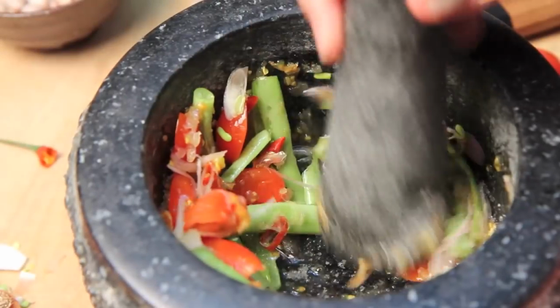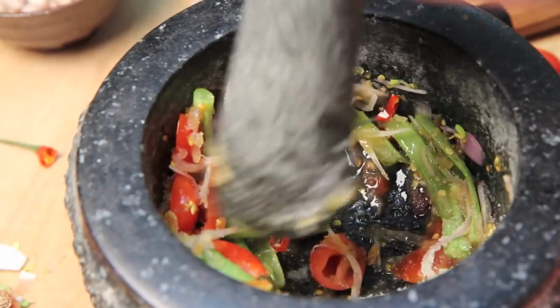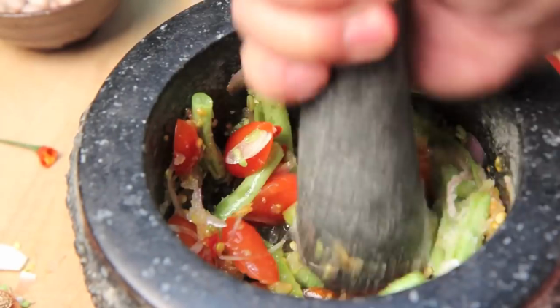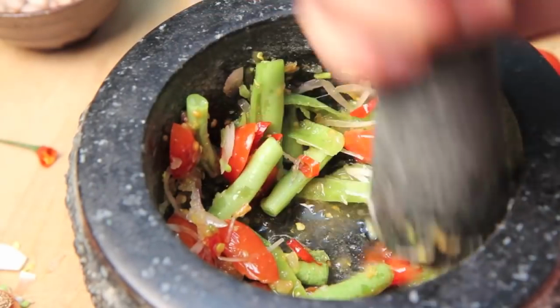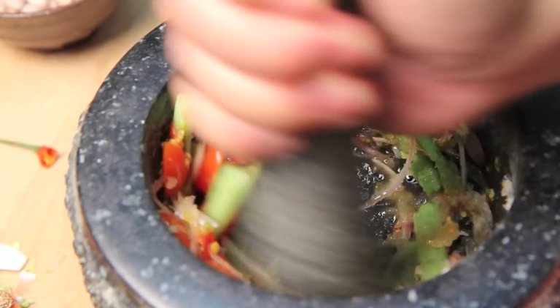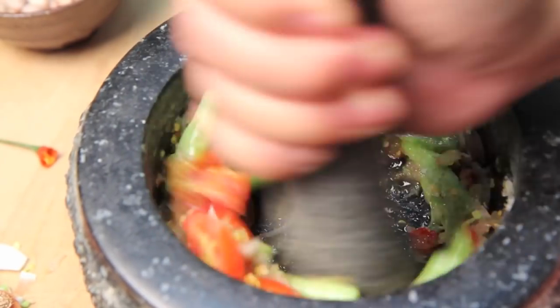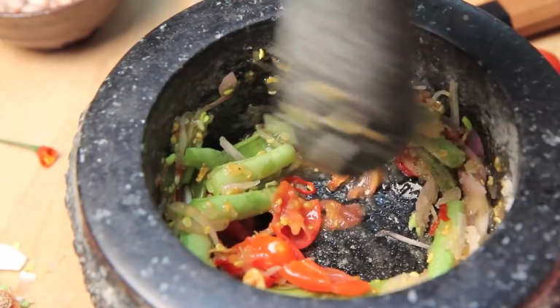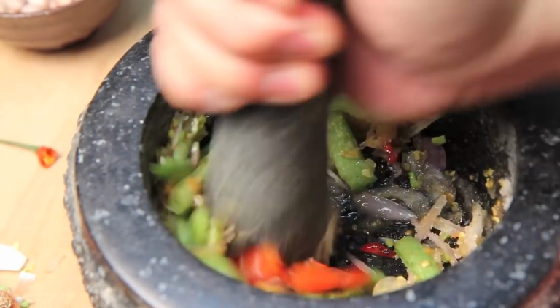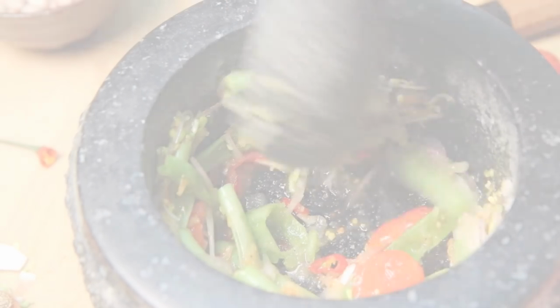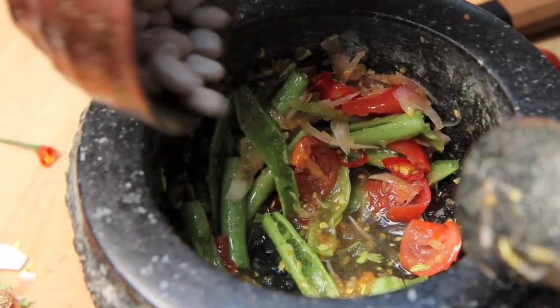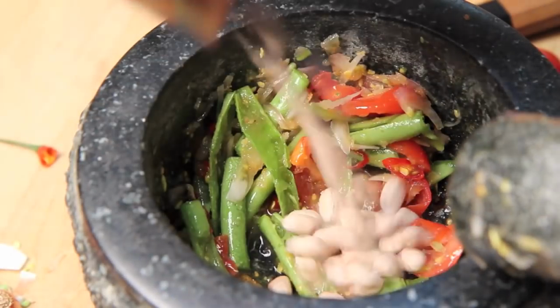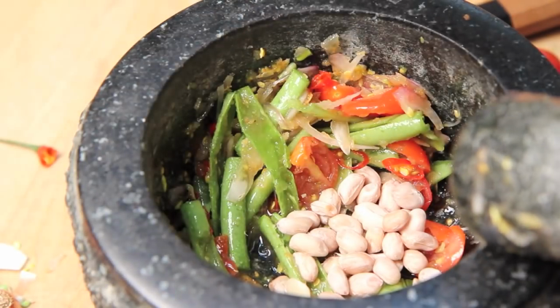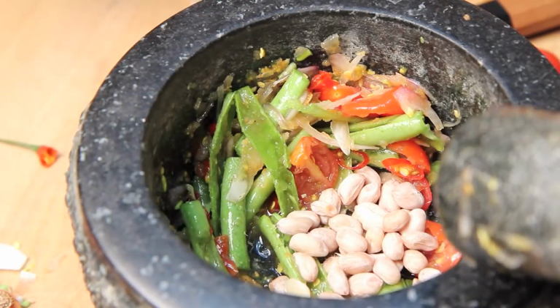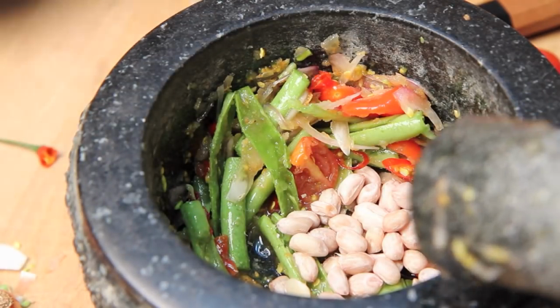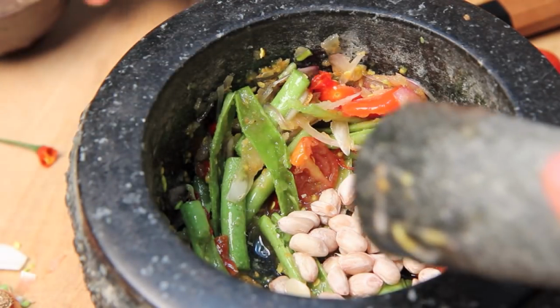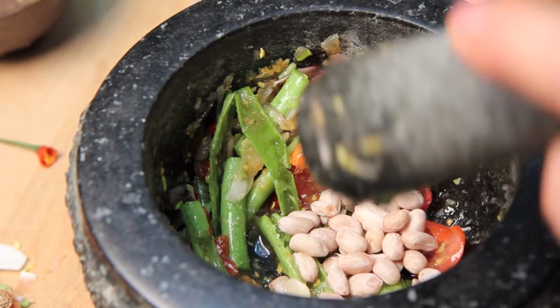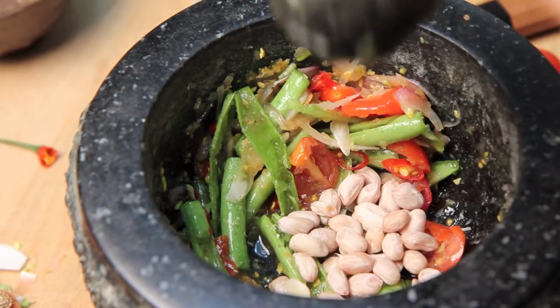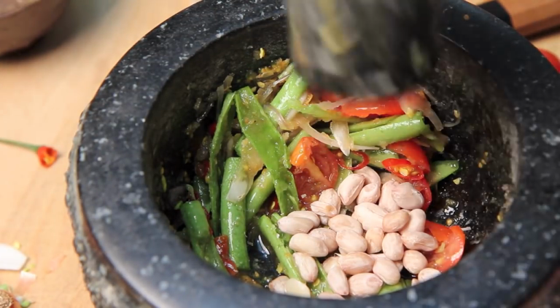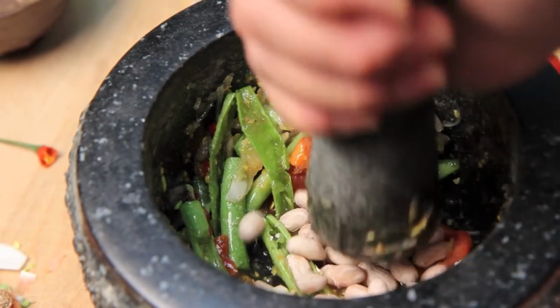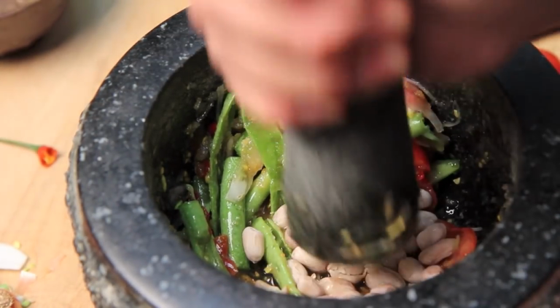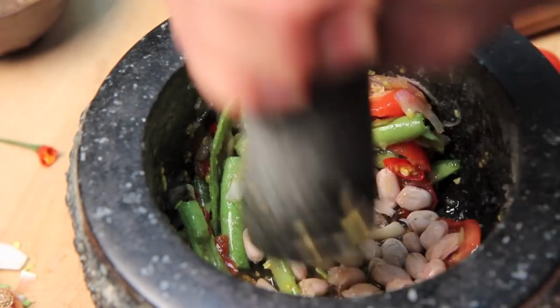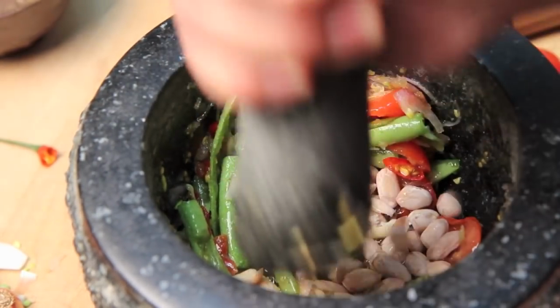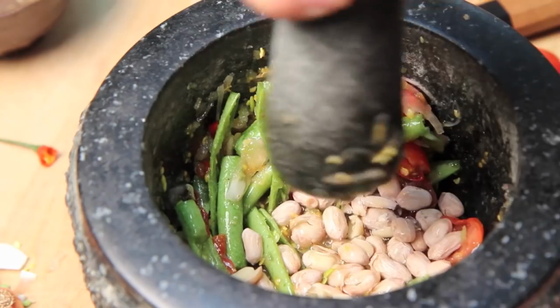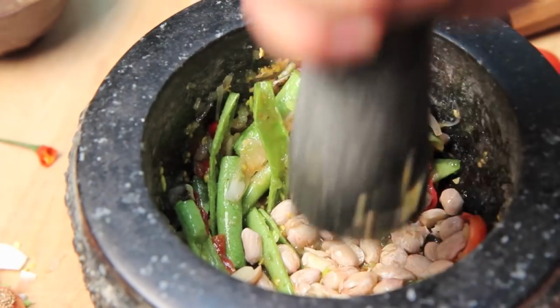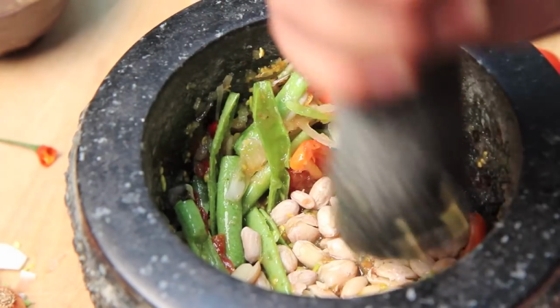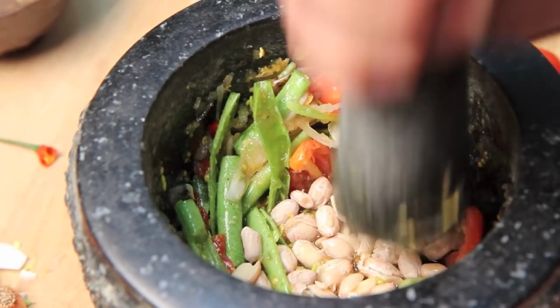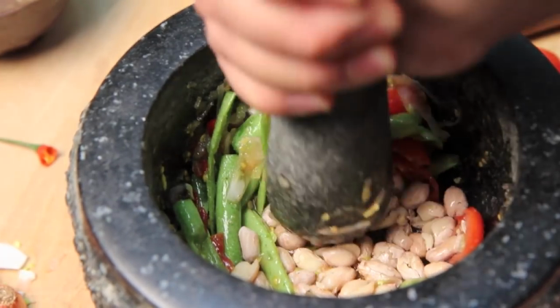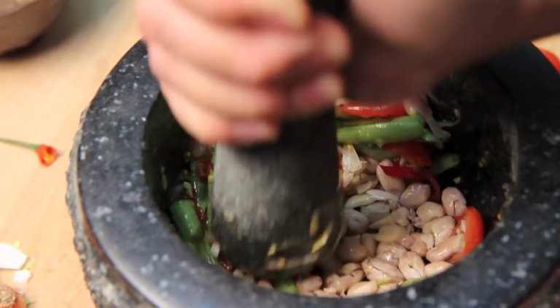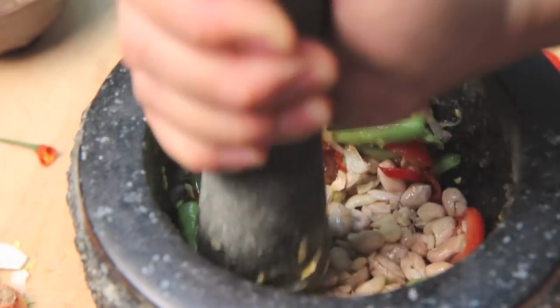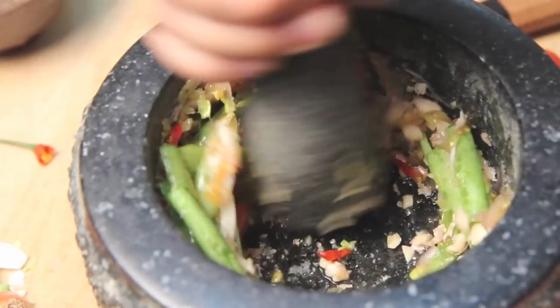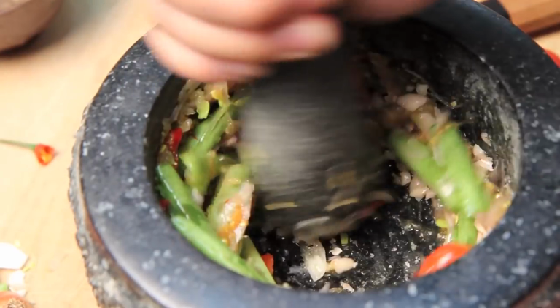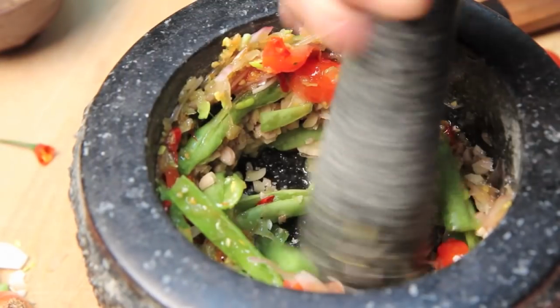Finally, add a quarter cup of roasted peanuts and crush them coarsely. If you don't have a mortar and pestle, you can do all of this with a Ziploc bag and a rolling pin.